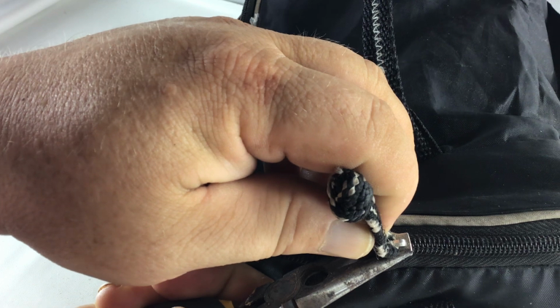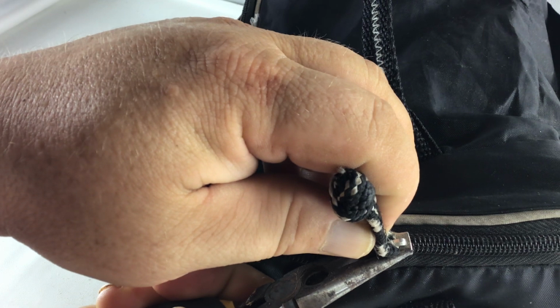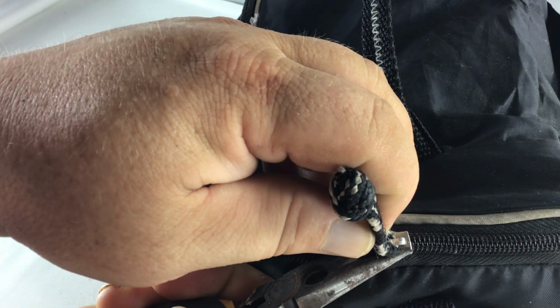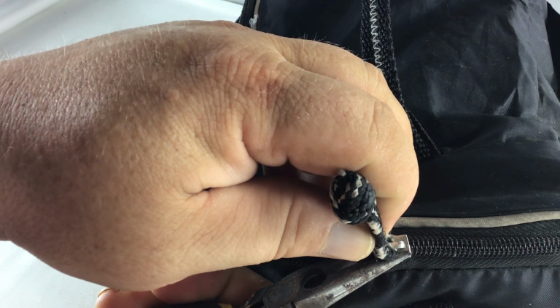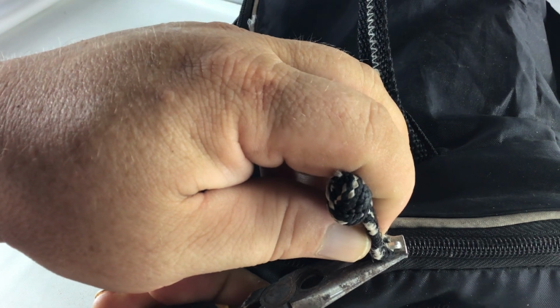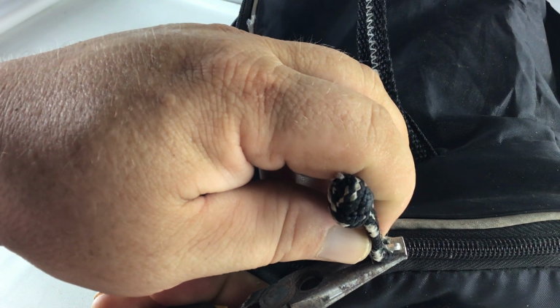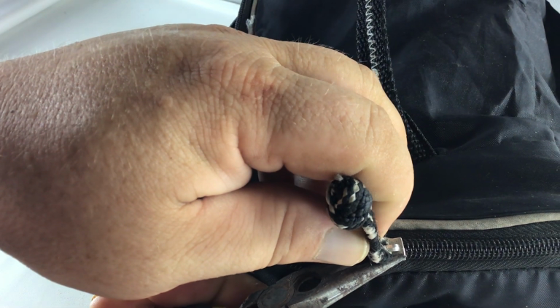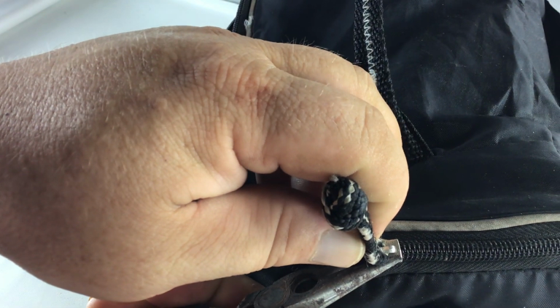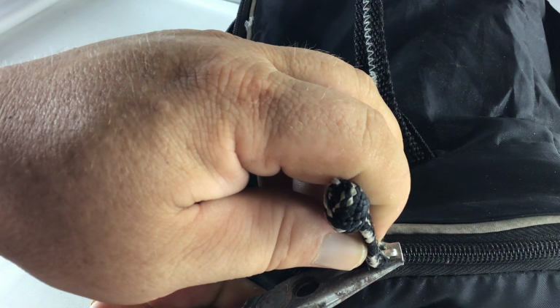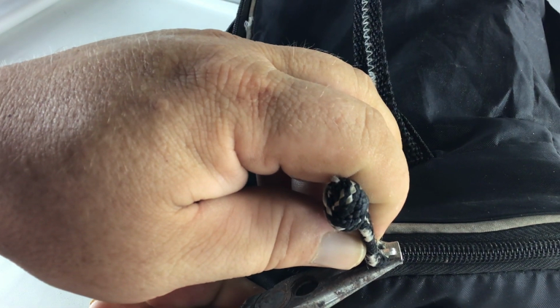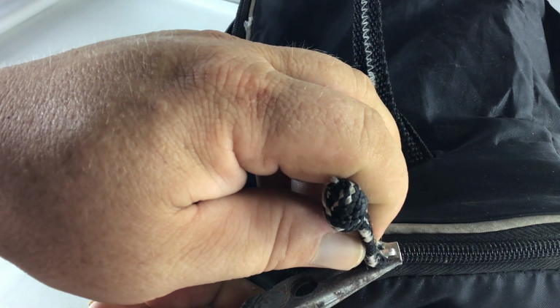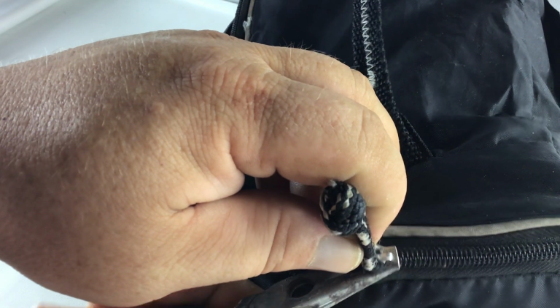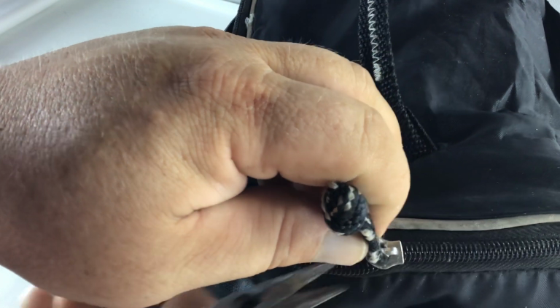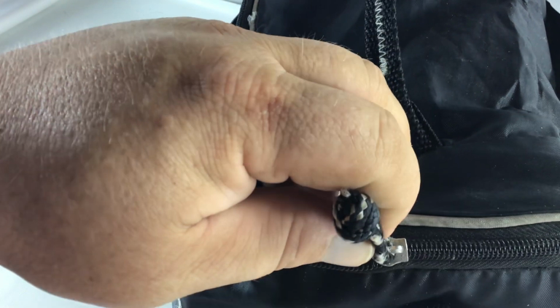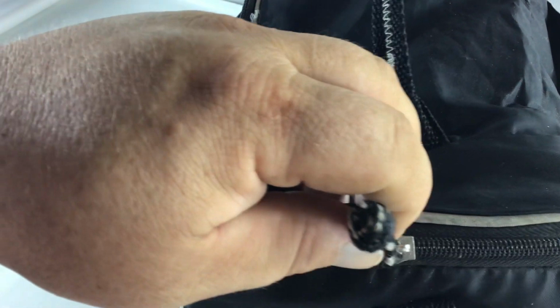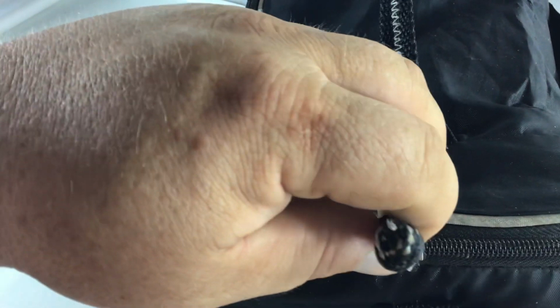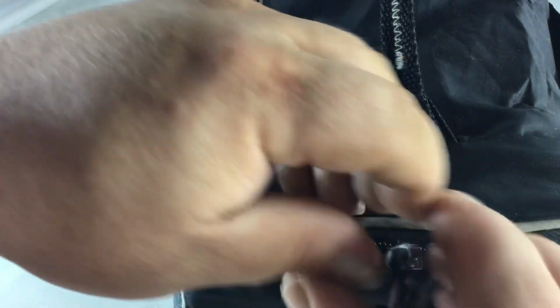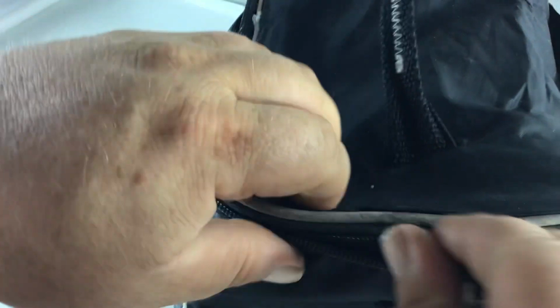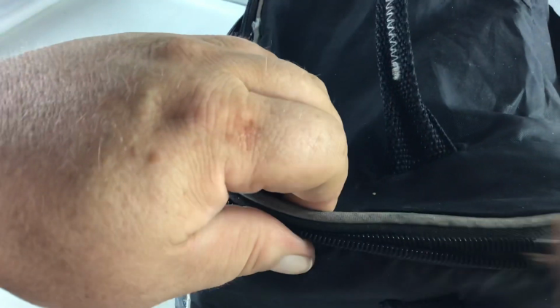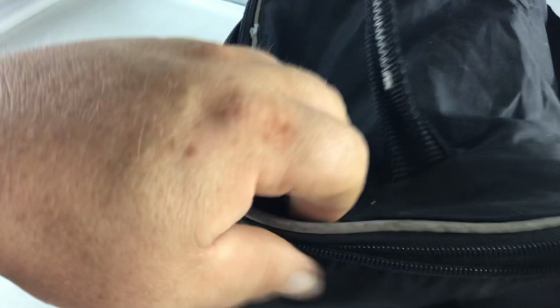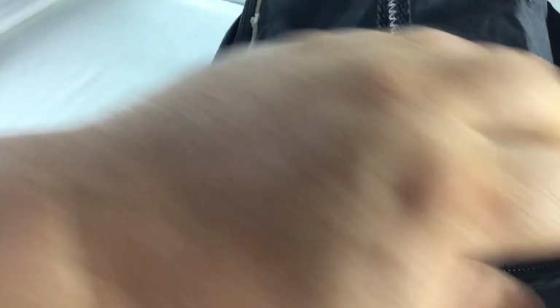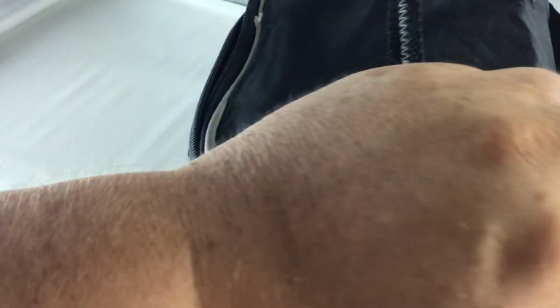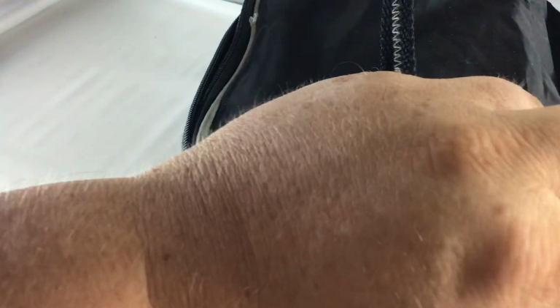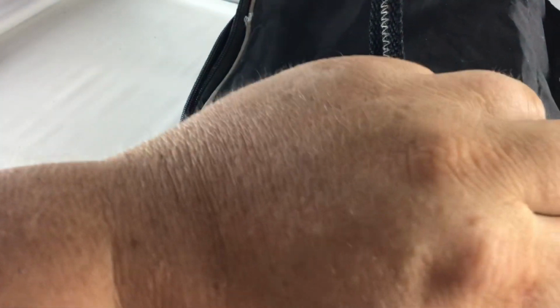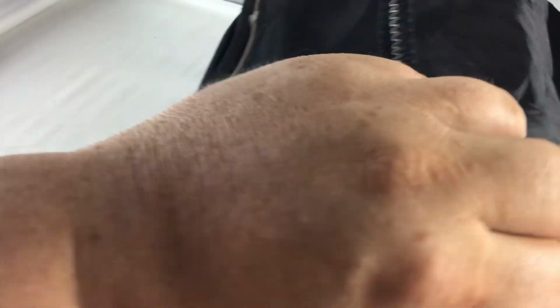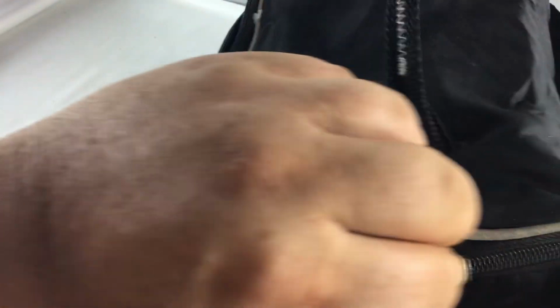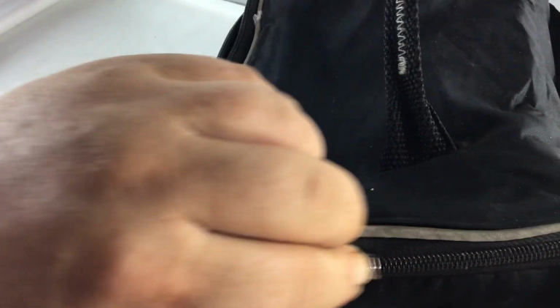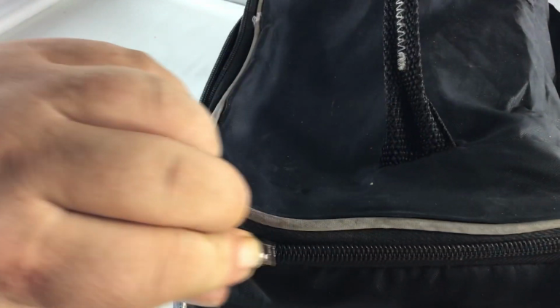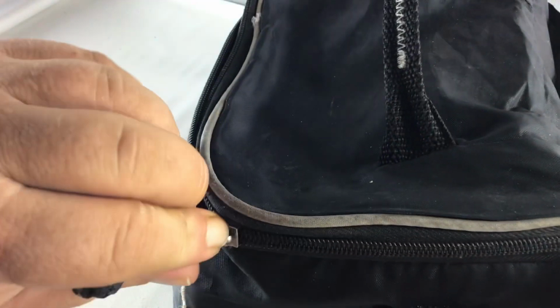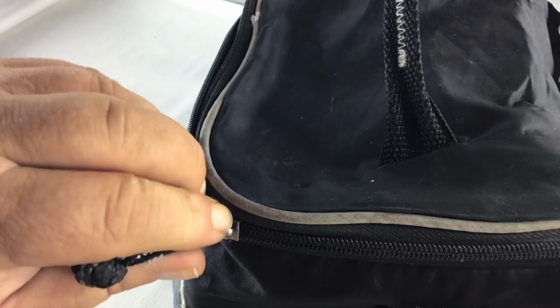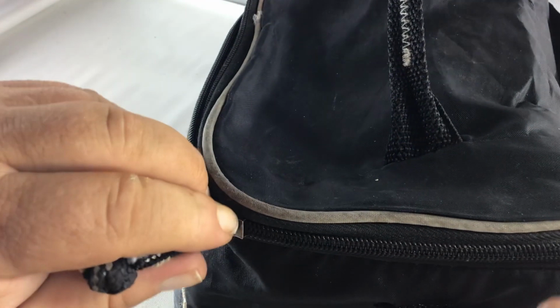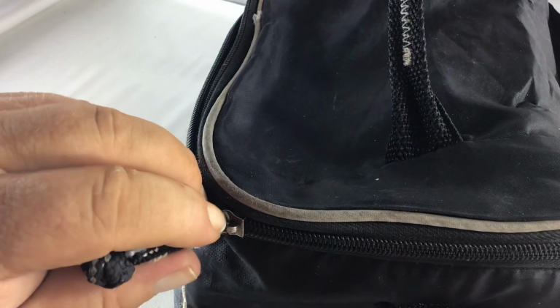Squeeze it pretty tight, and when you do that your zipper will now close.